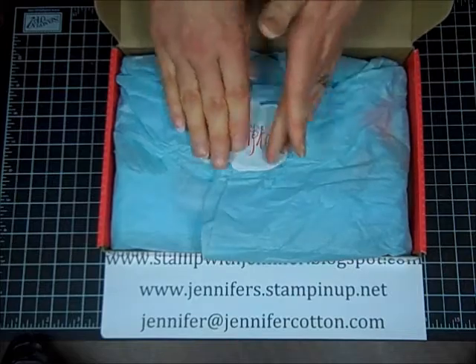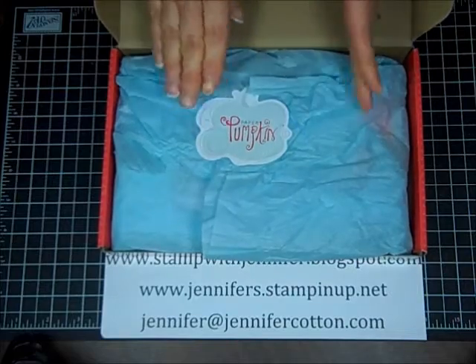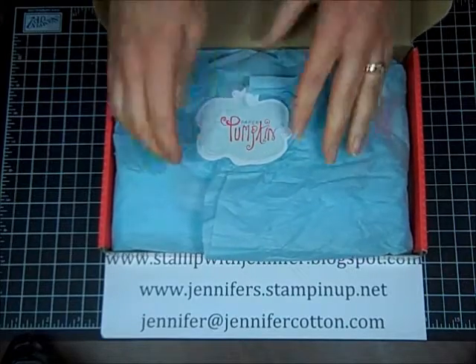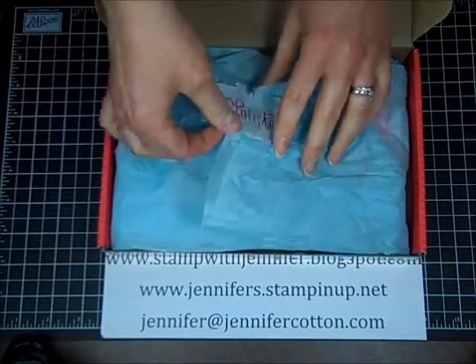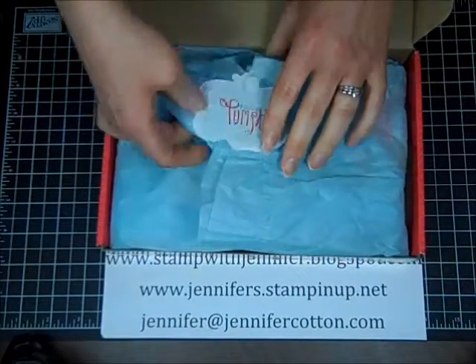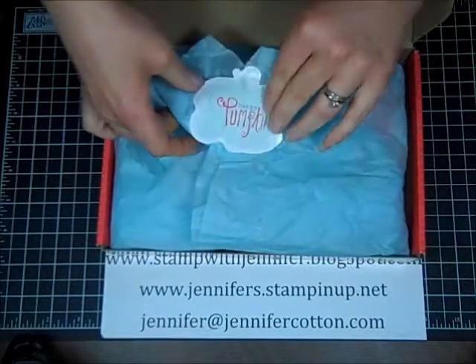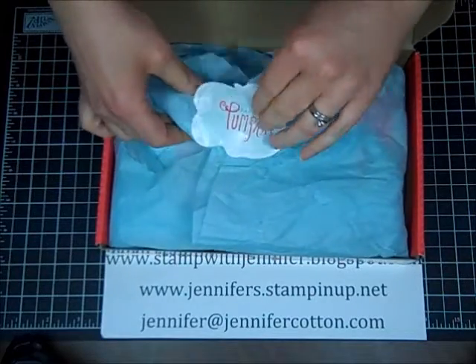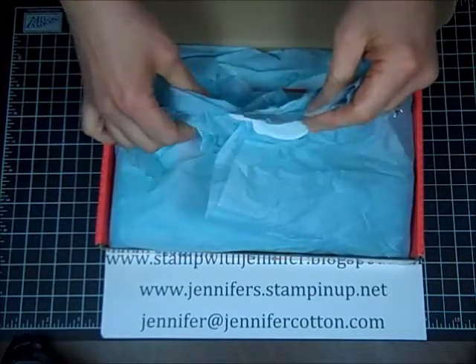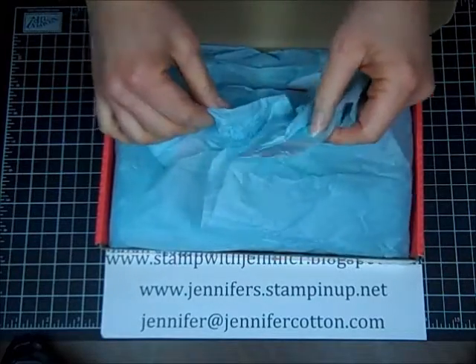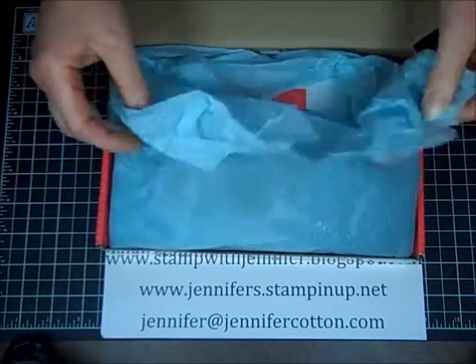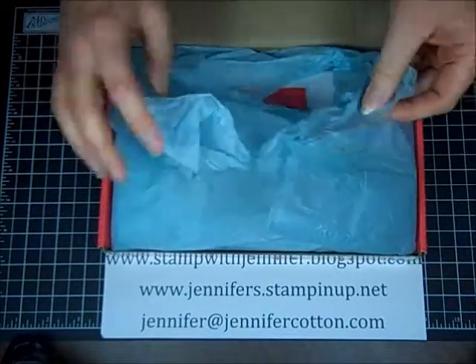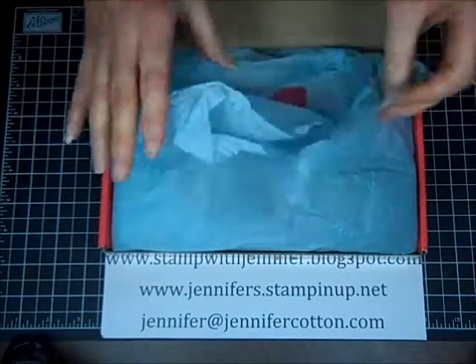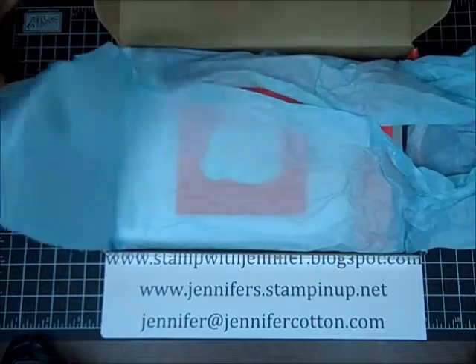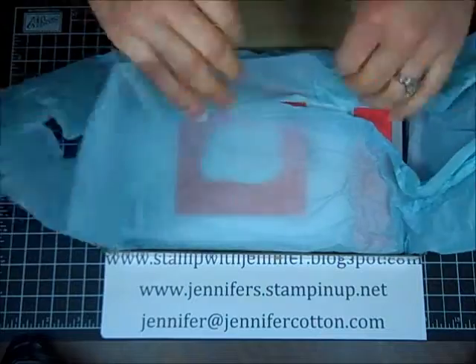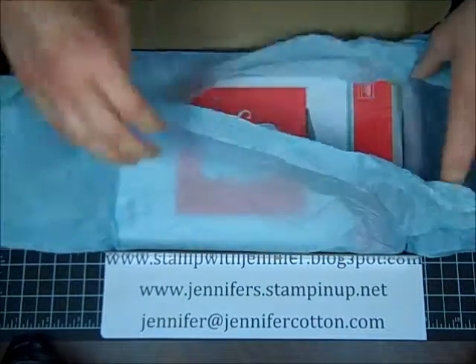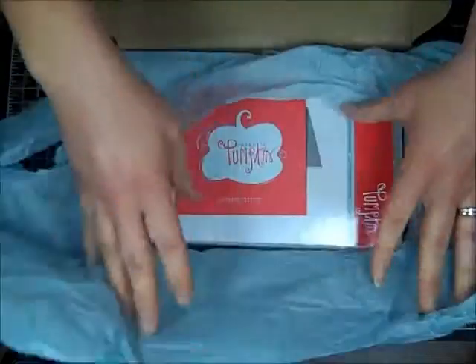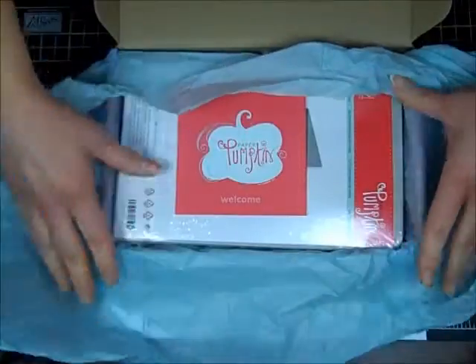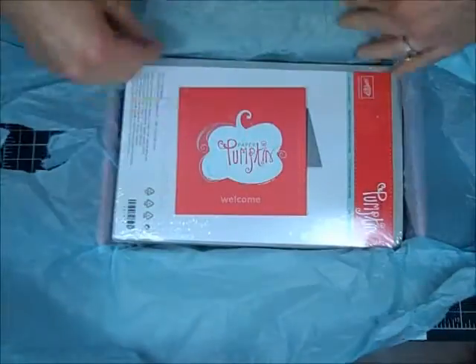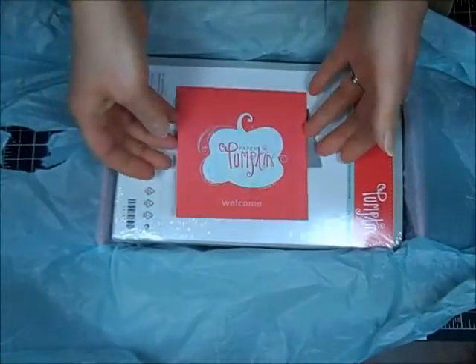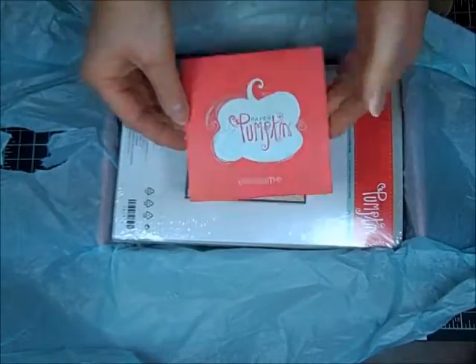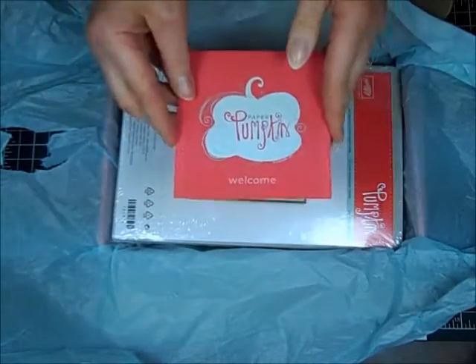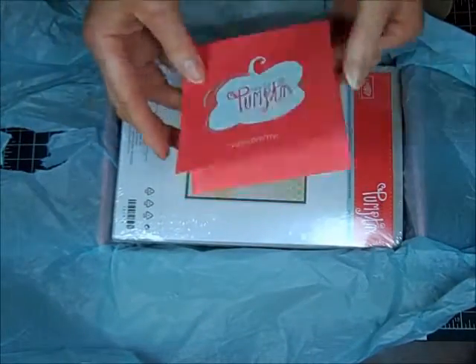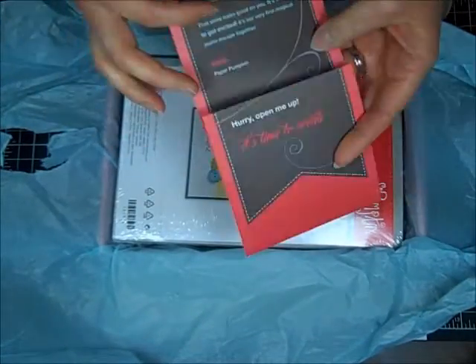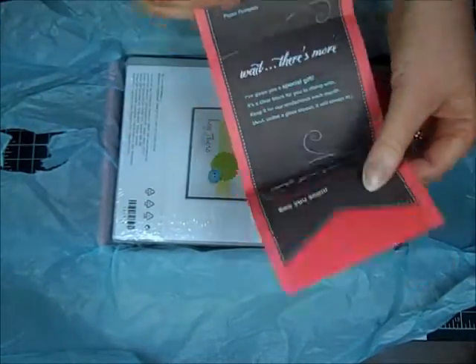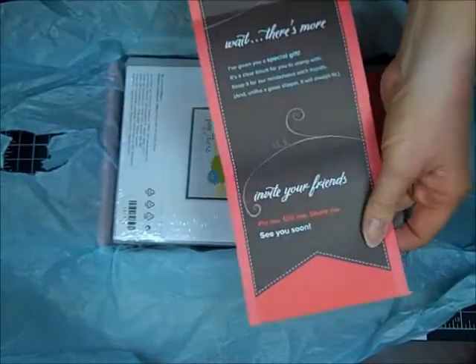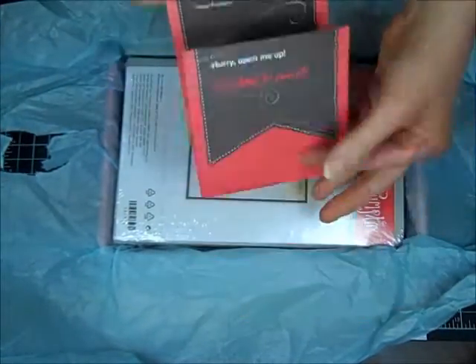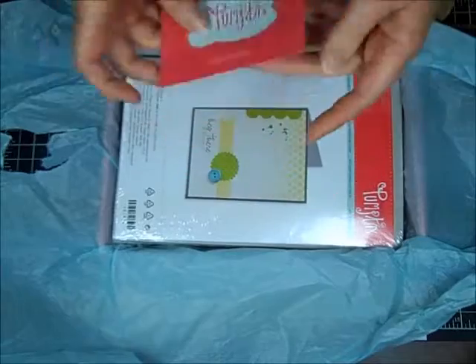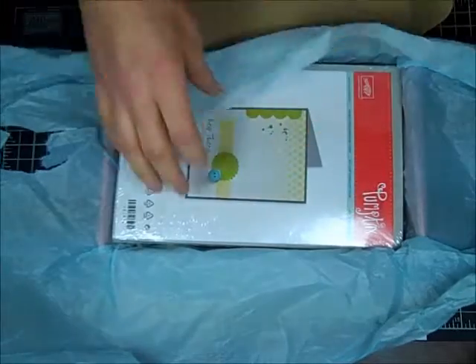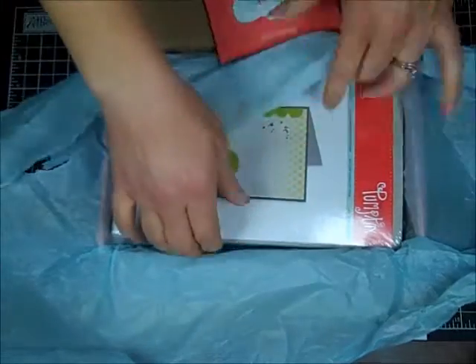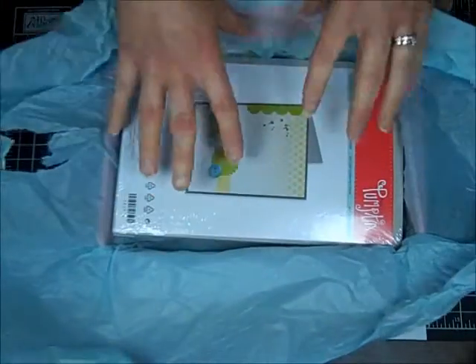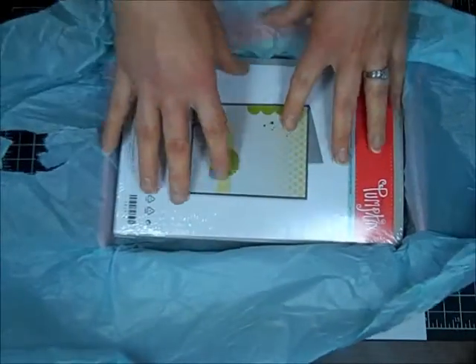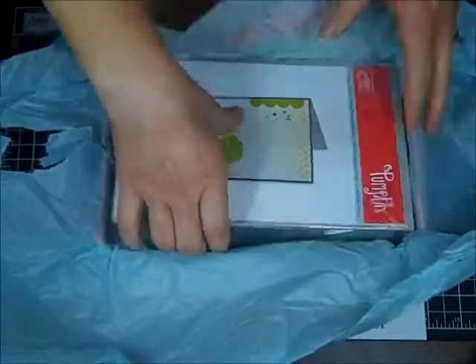Look at this, how cute! Blue tissue paper — I've already opened mine so it looks a little used. You get a little welcome with some information and then you get your kit.